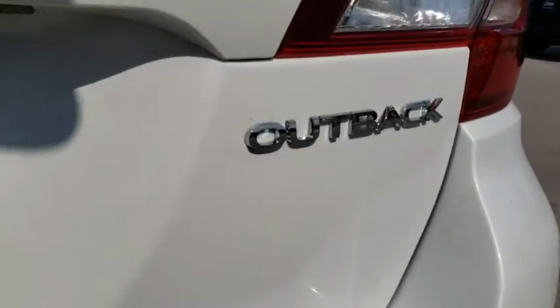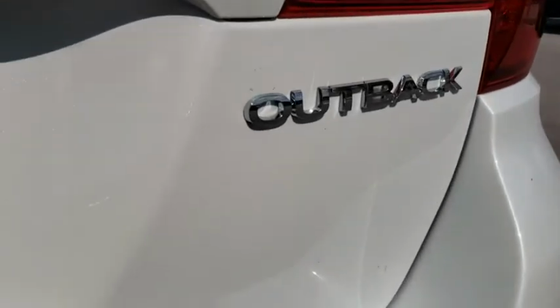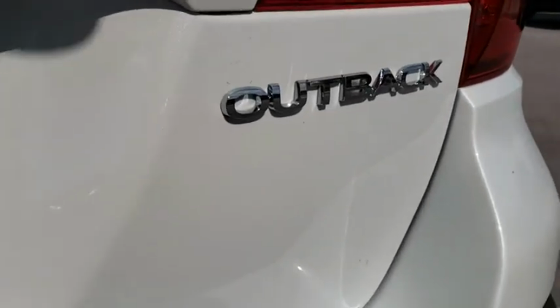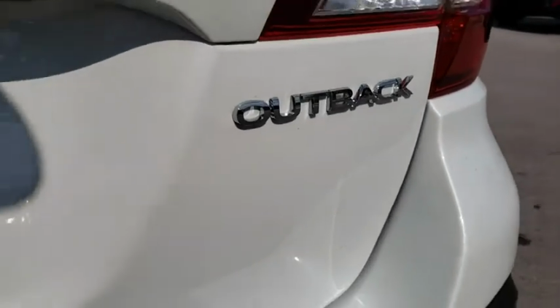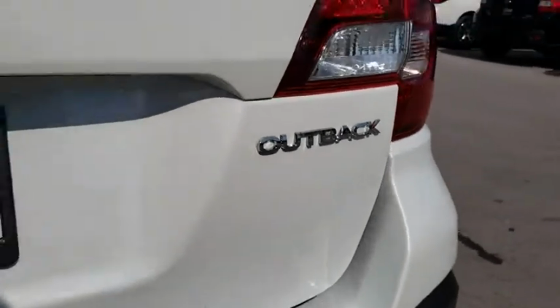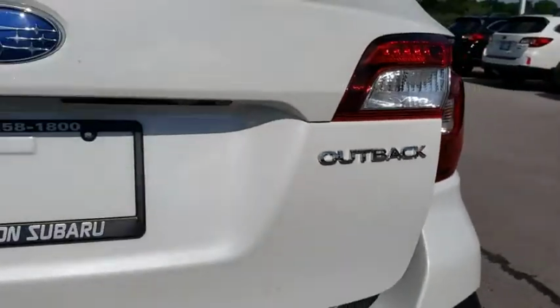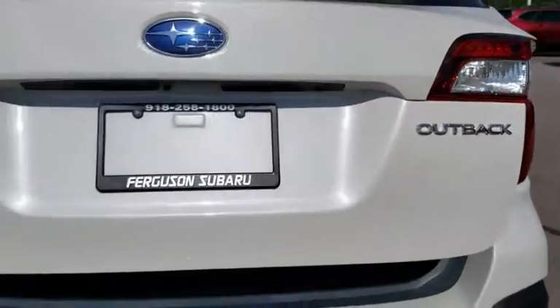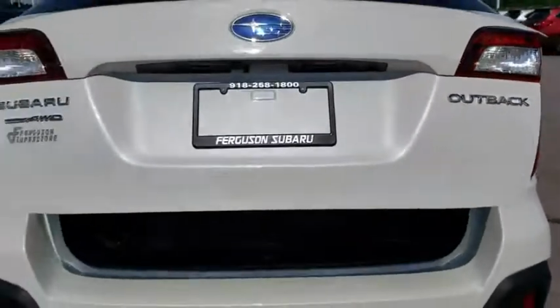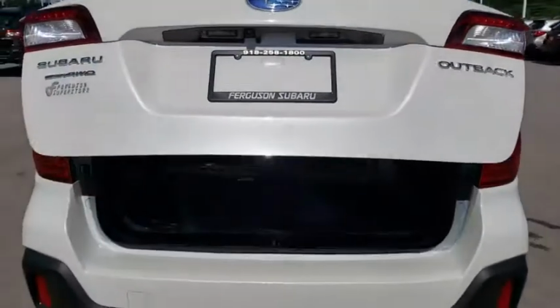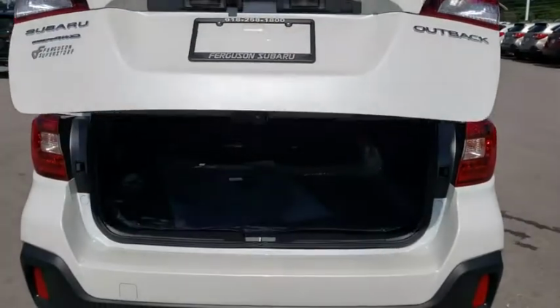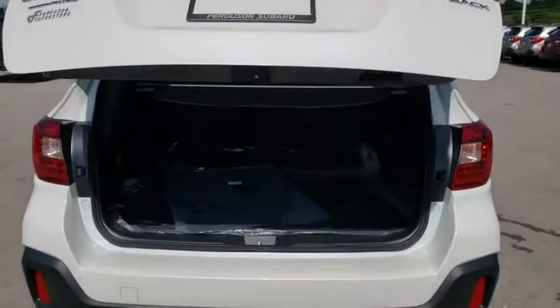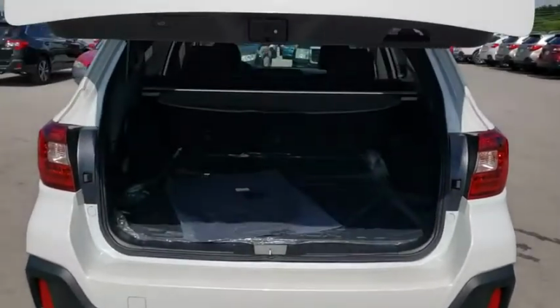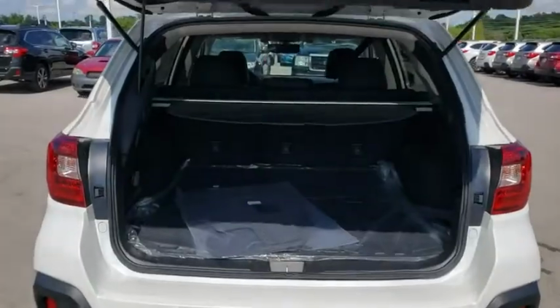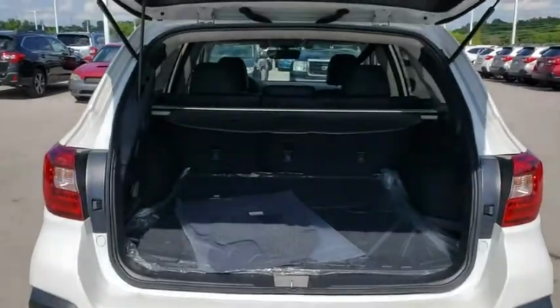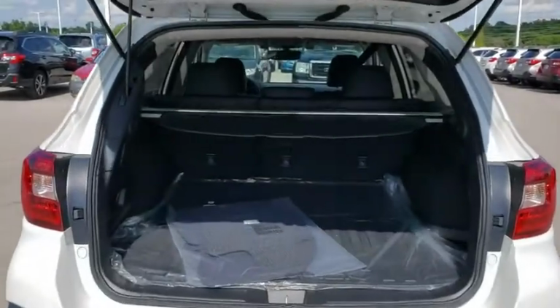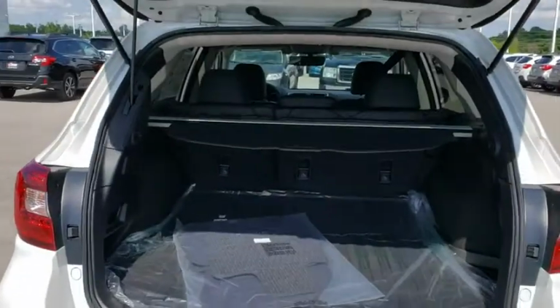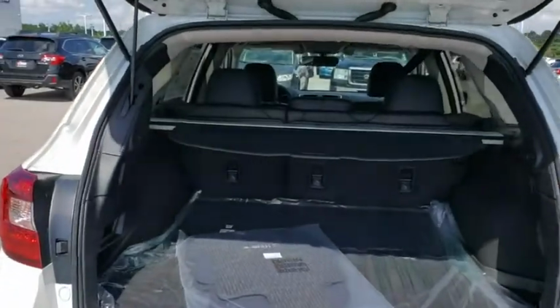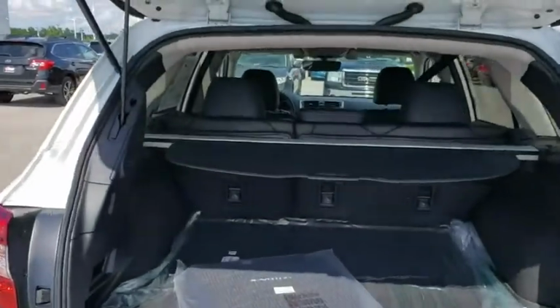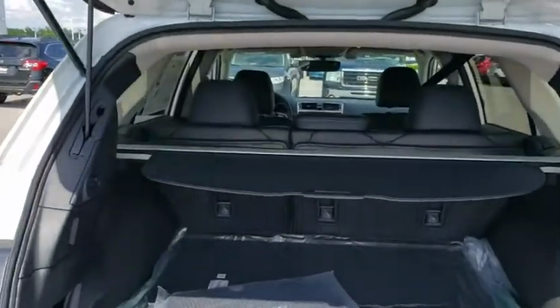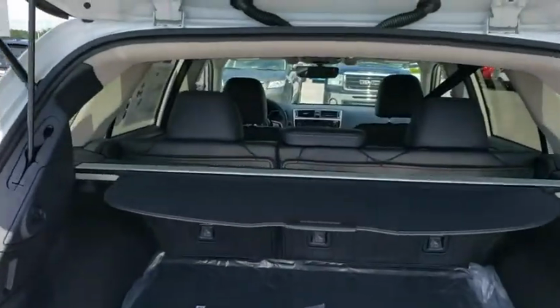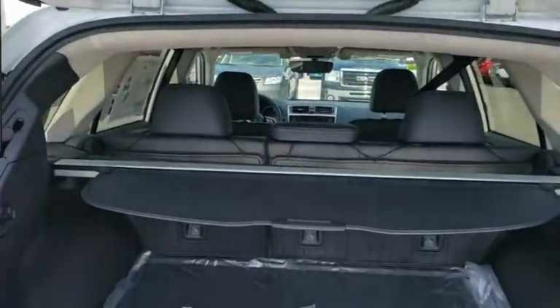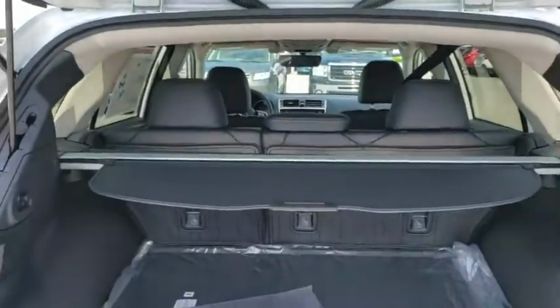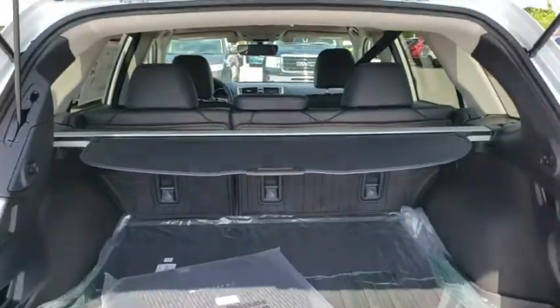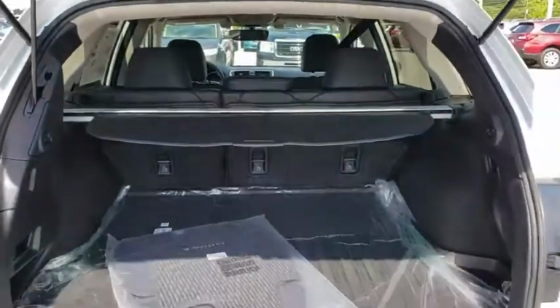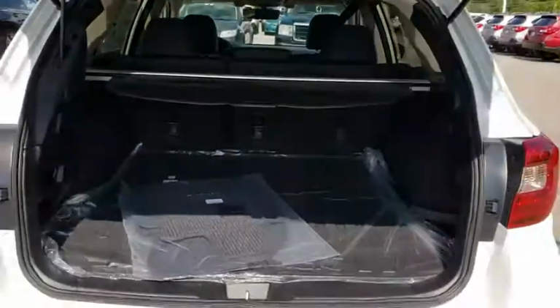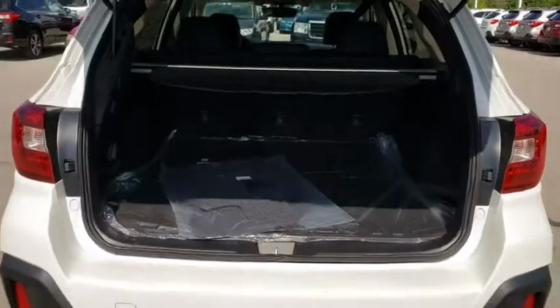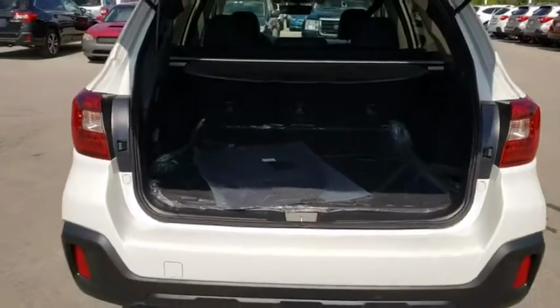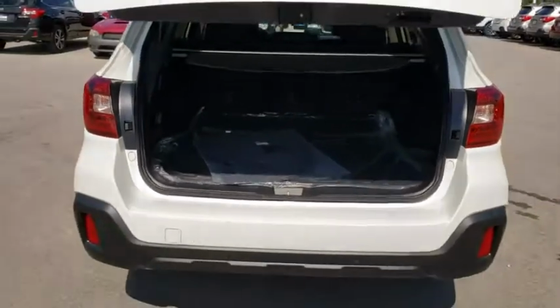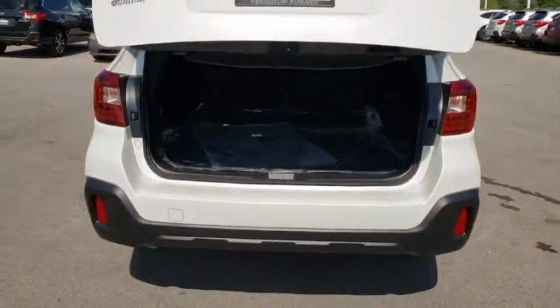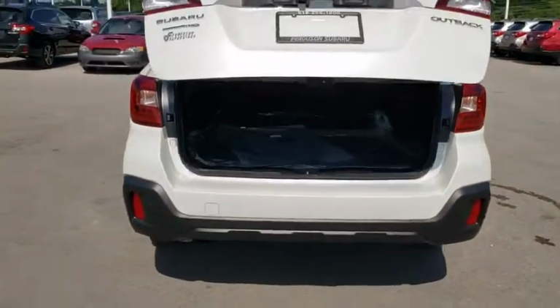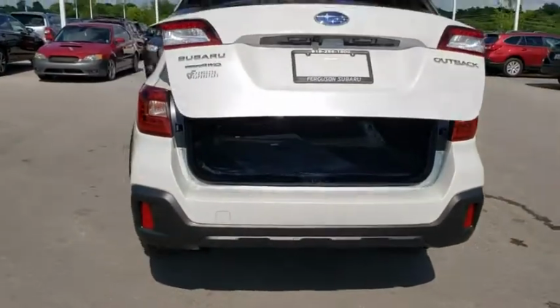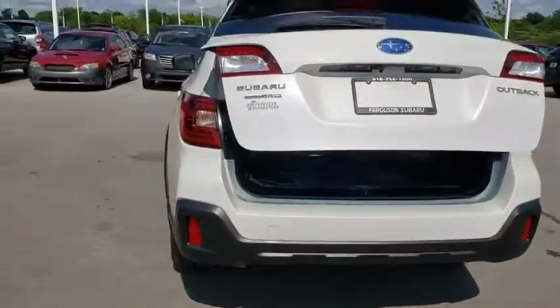Keyless entry, Bluetooth, leather-wrapped steering wheel, power steering, adjustable steering wheel, cruise control, keyless start, auto-dimming rear view mirror, floor mats, aluminum wheels. Come take a test drive today.